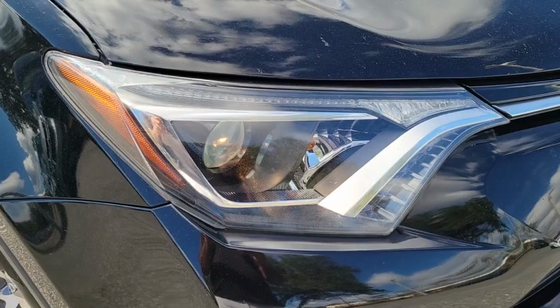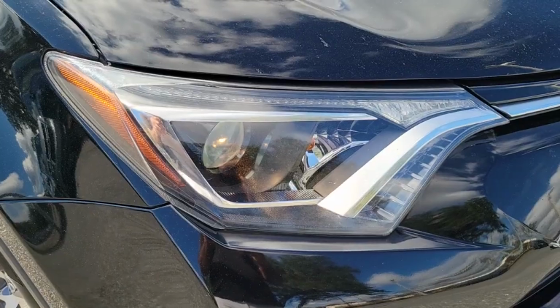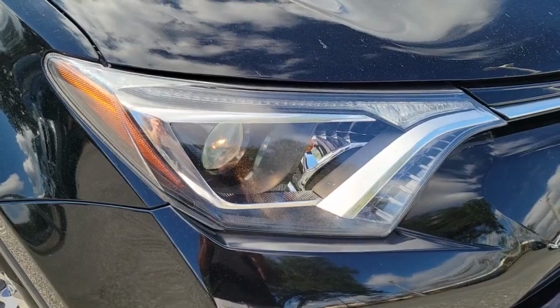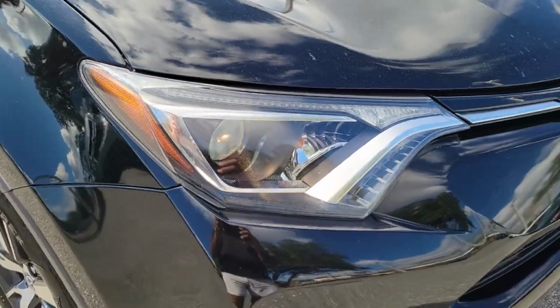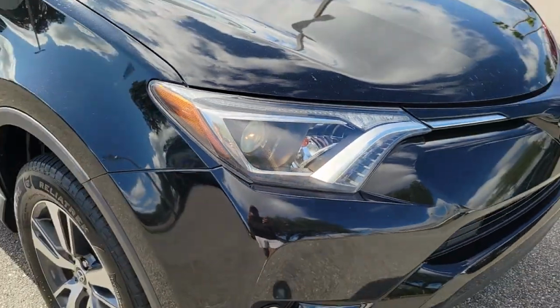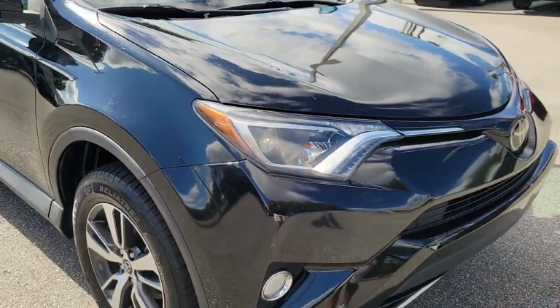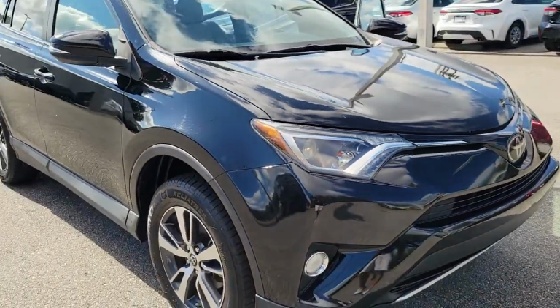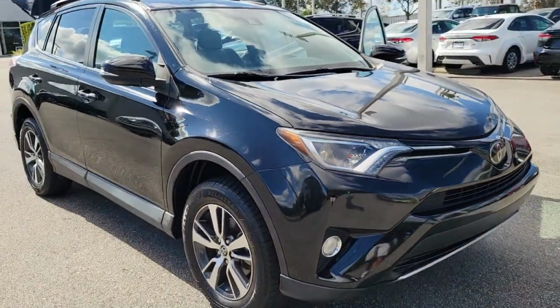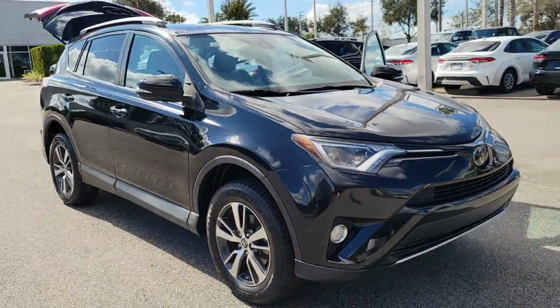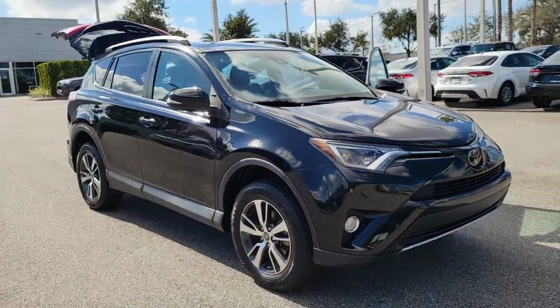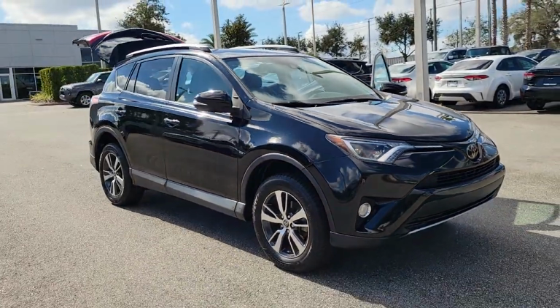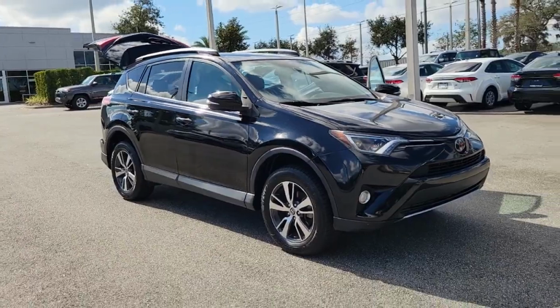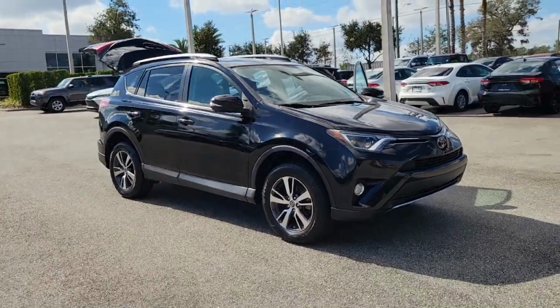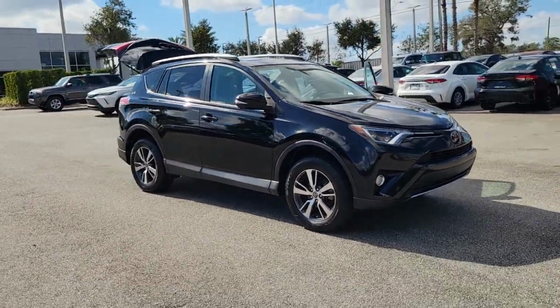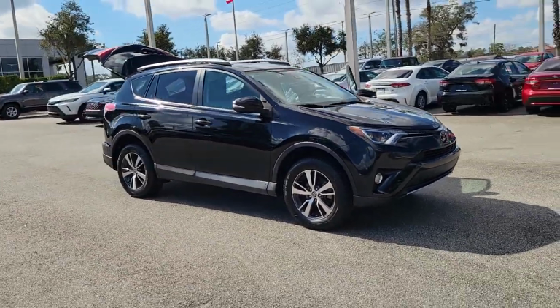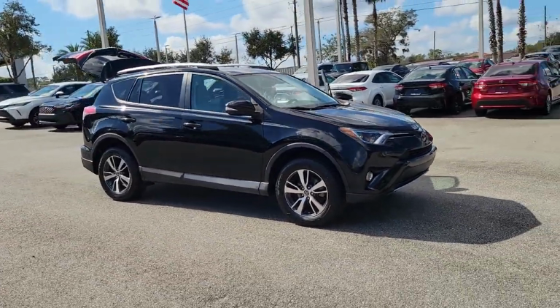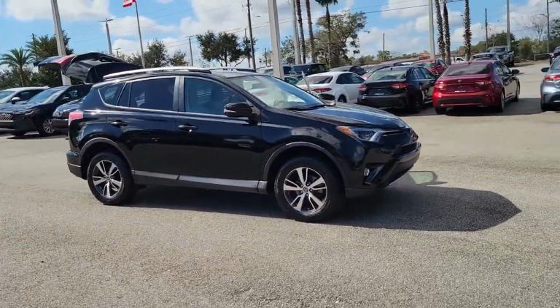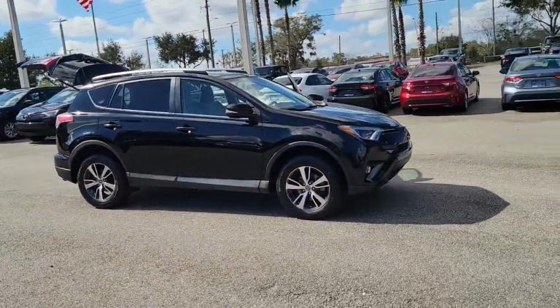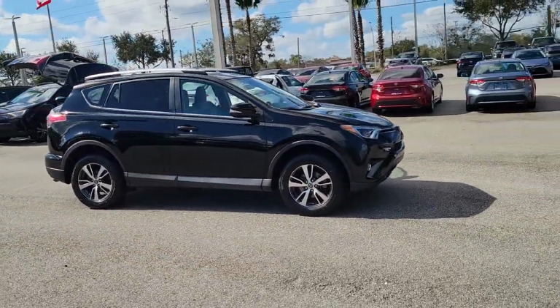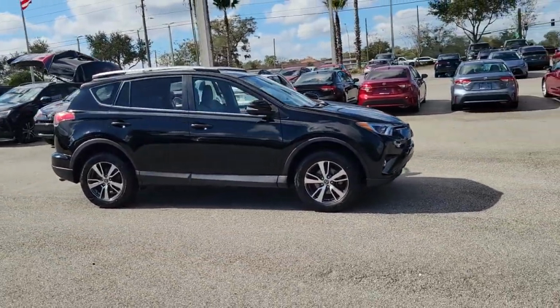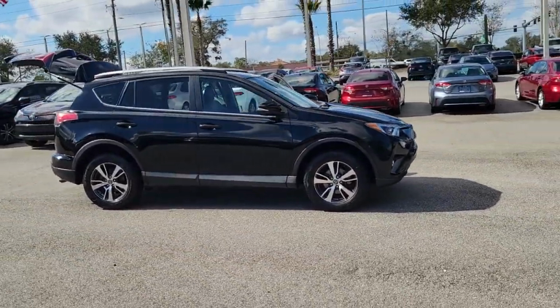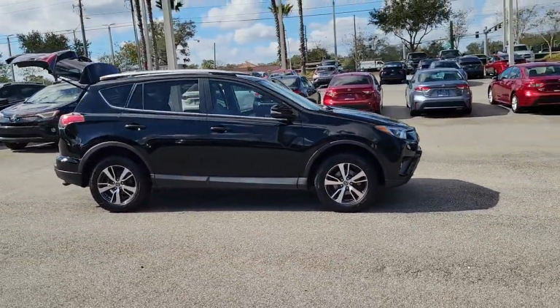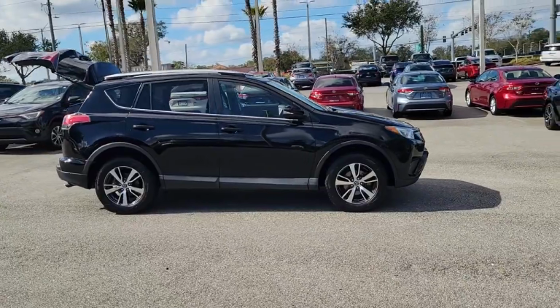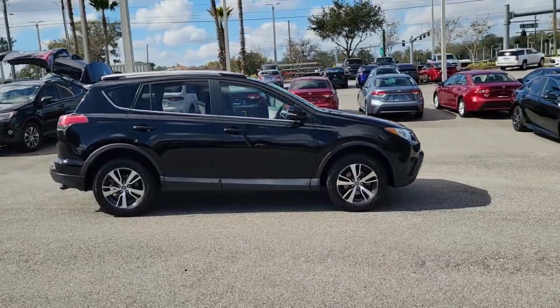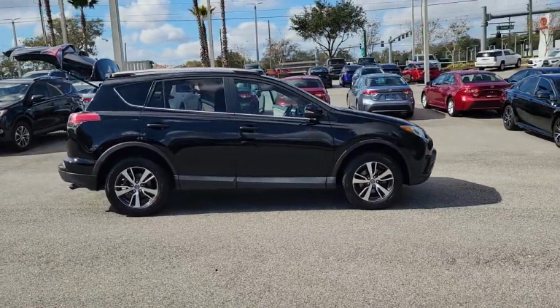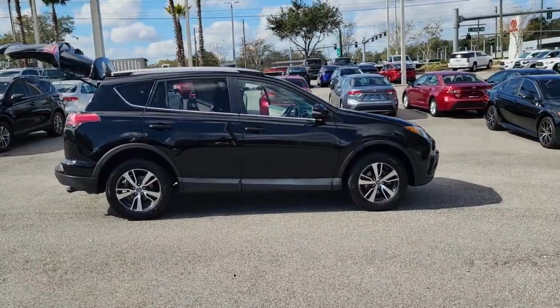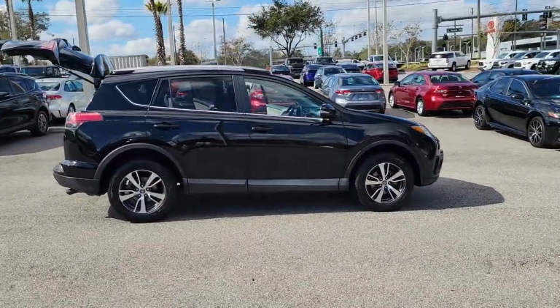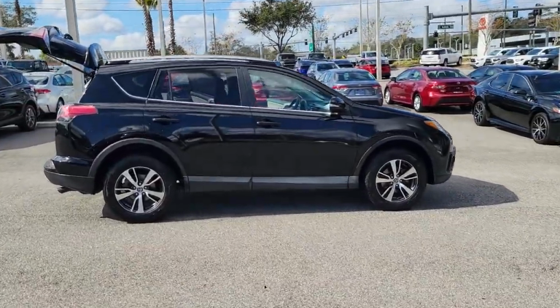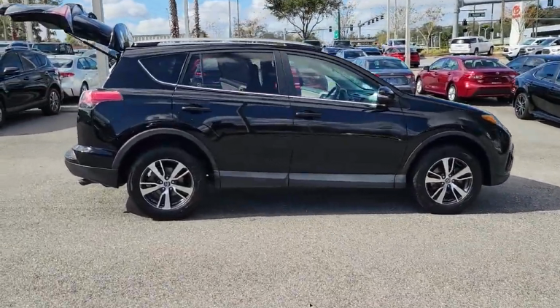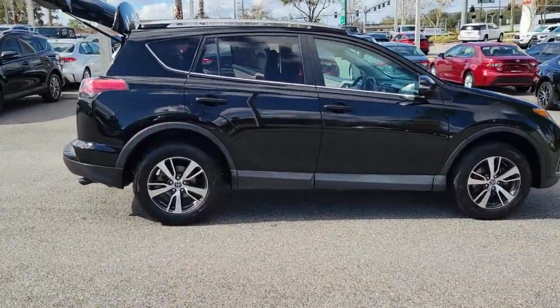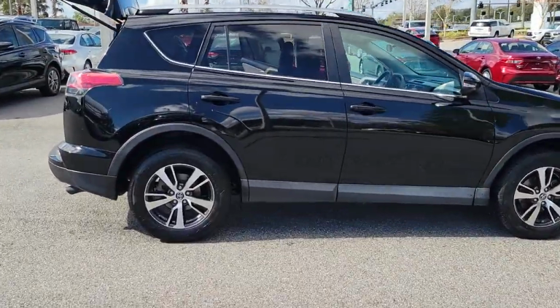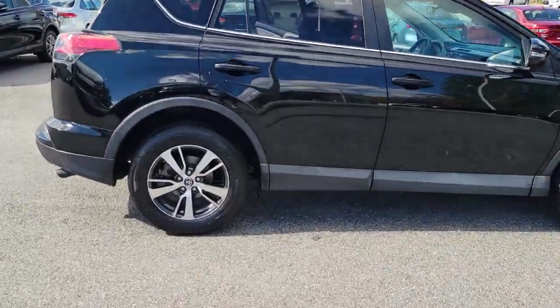Enjoy the view of this 2018 Toyota RAV4. With less than 100,000 miles on the odometer, this vehicle provides excellent value. Here's a refined and capable RAV4 that's got everything you need to make your excursions comfortable and convenient.